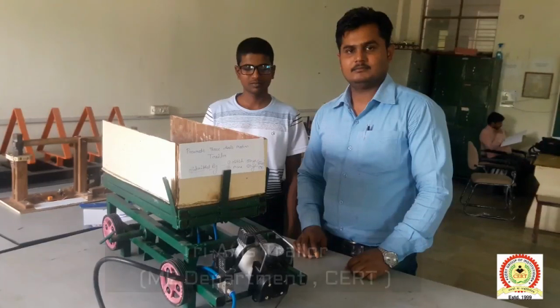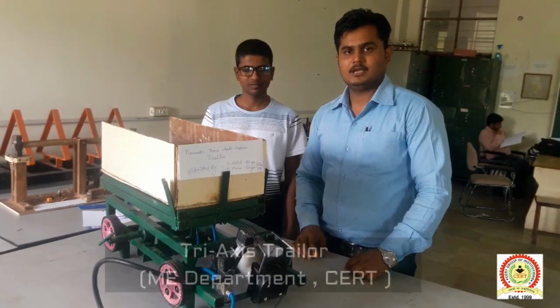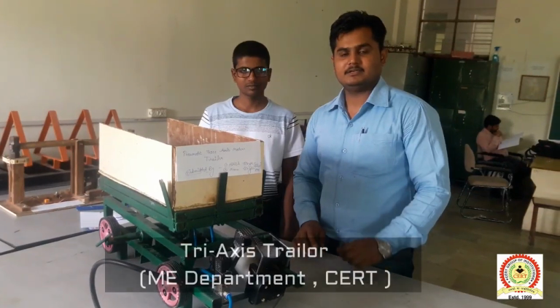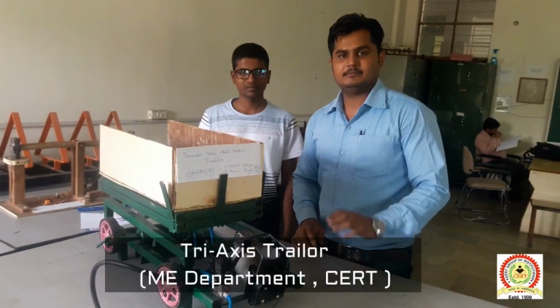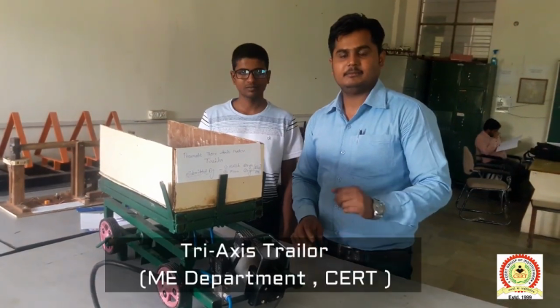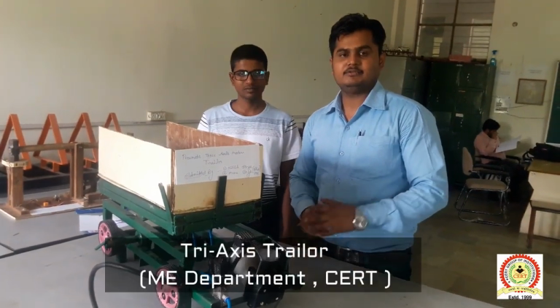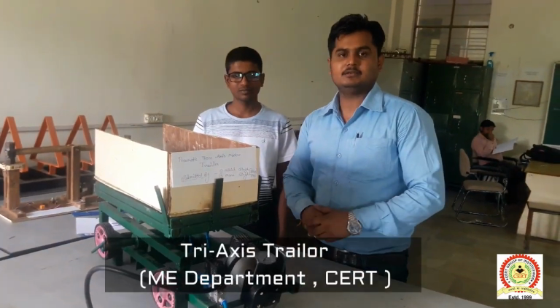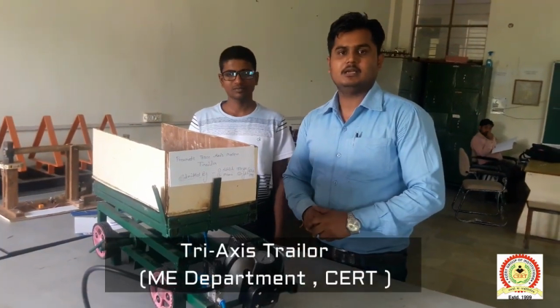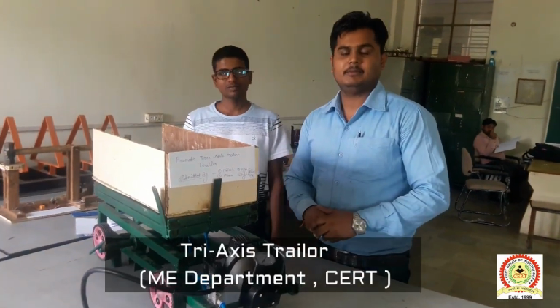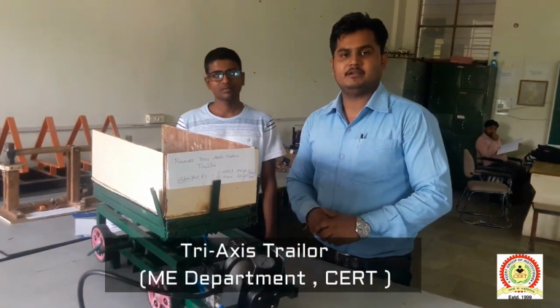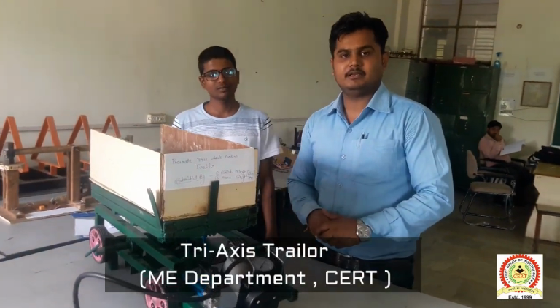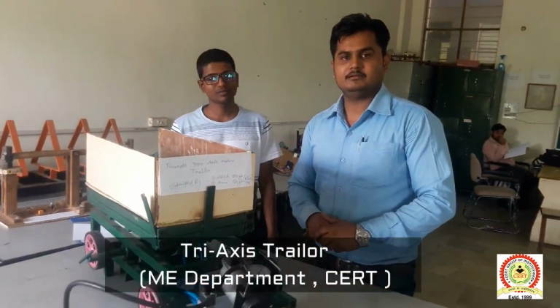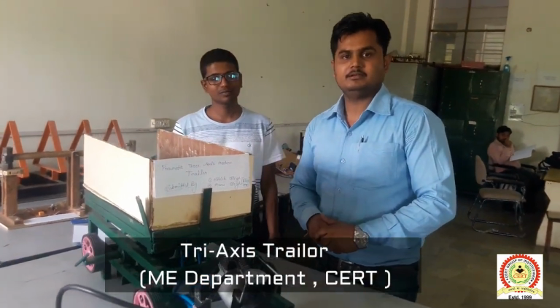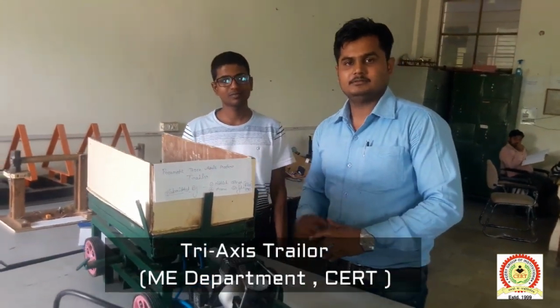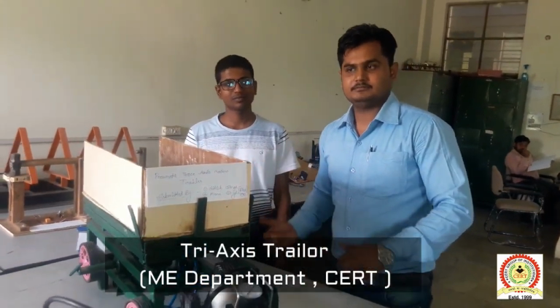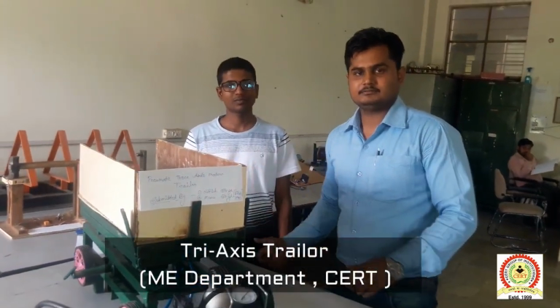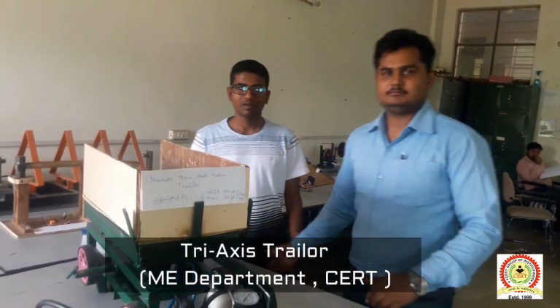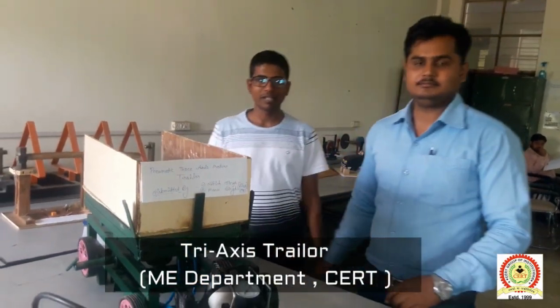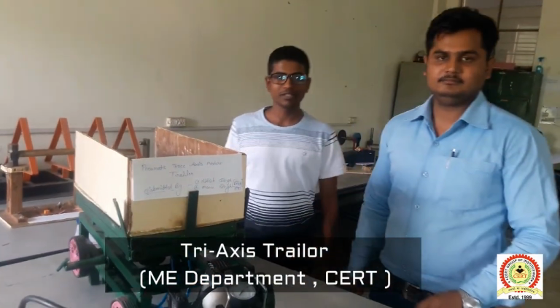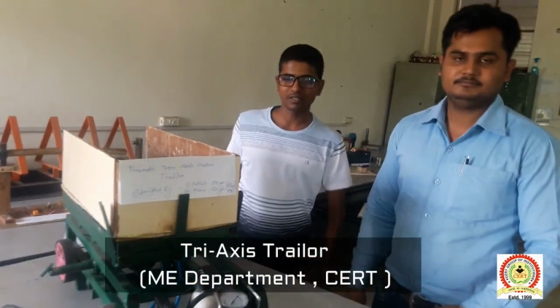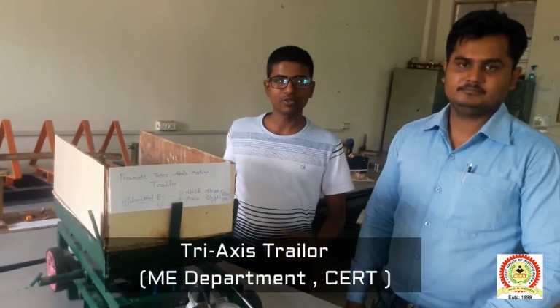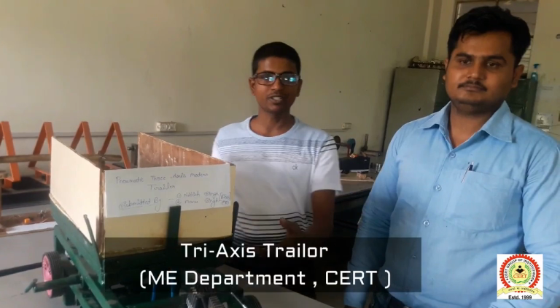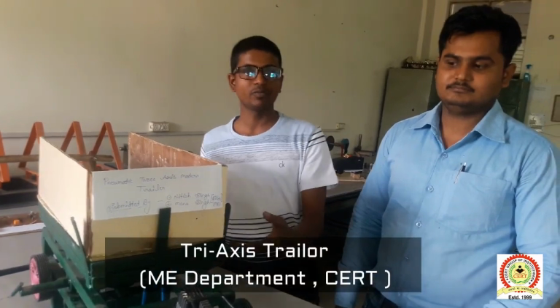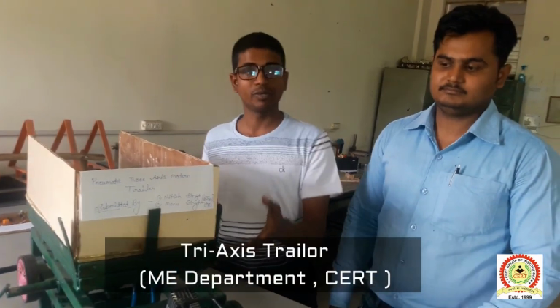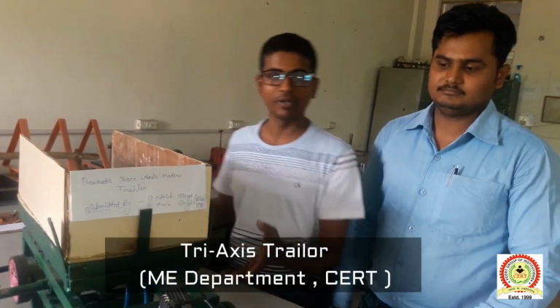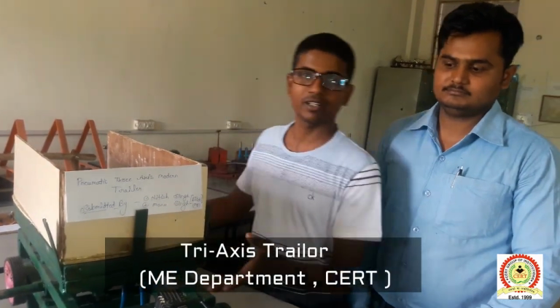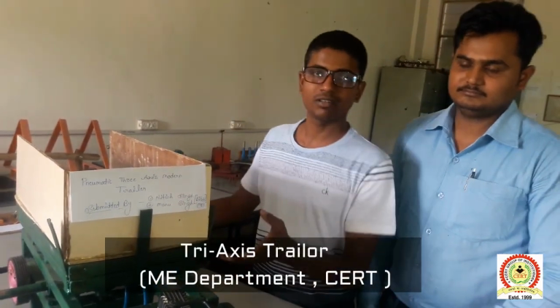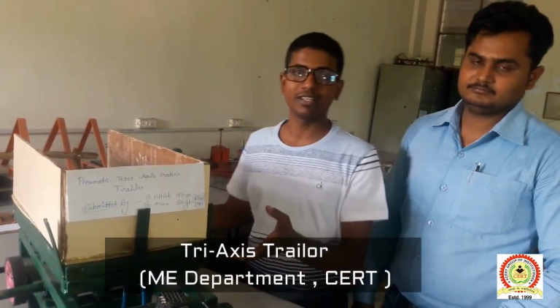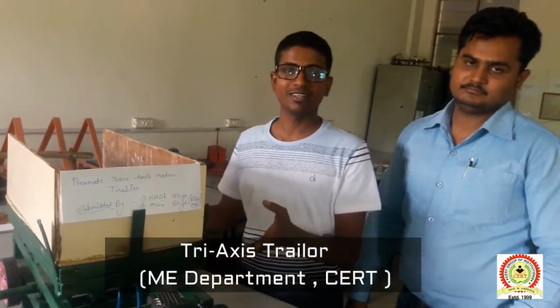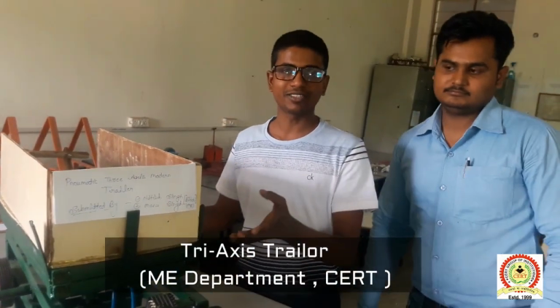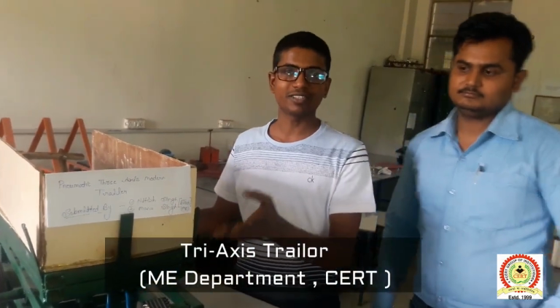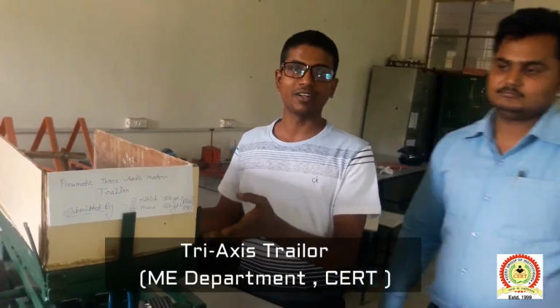Hi friends, my name is Nusik. I am making a final year project. My project is a pneumatic drive axis trailer.